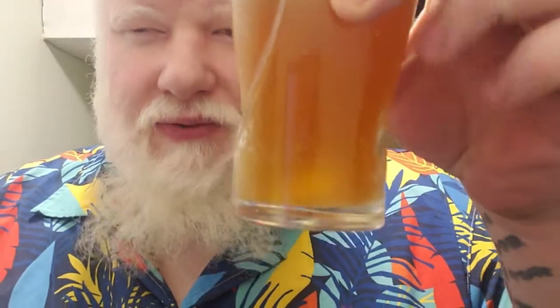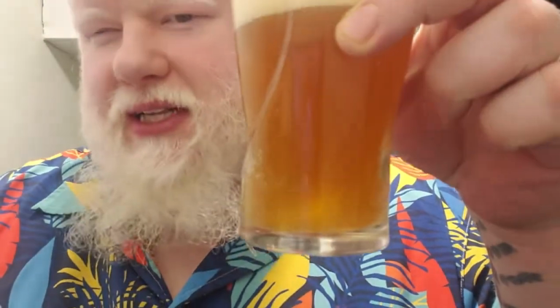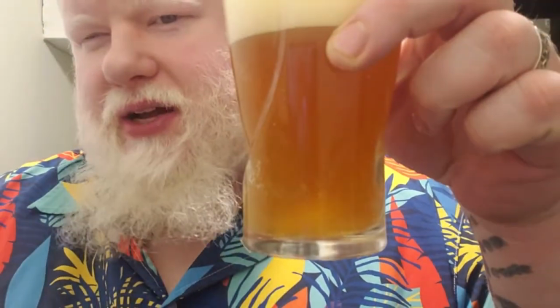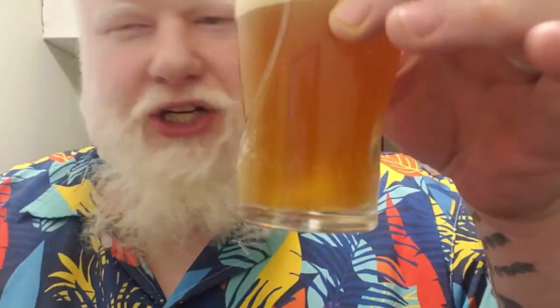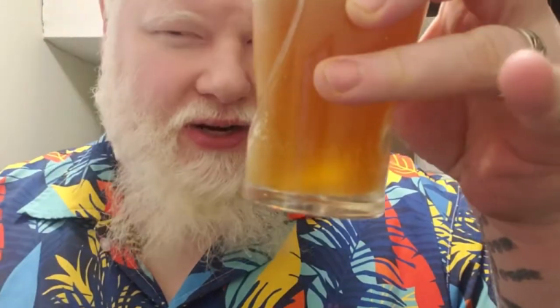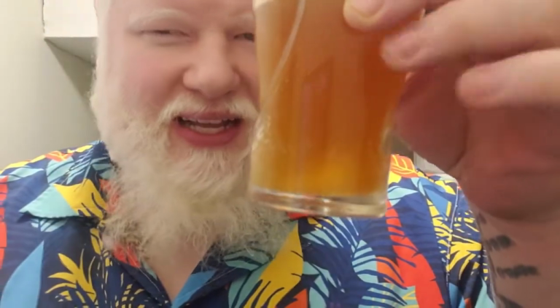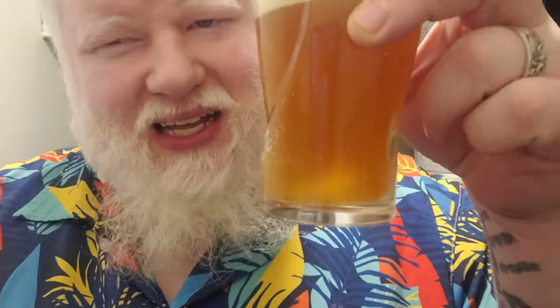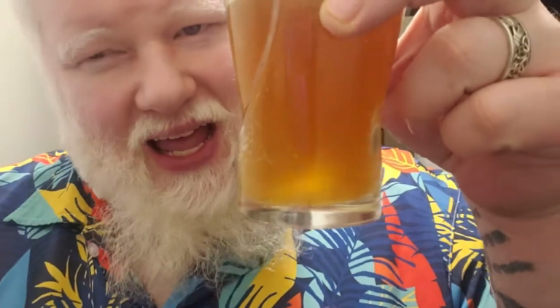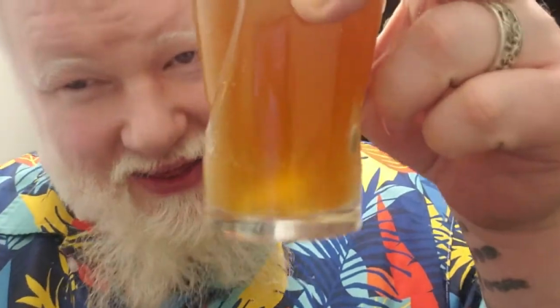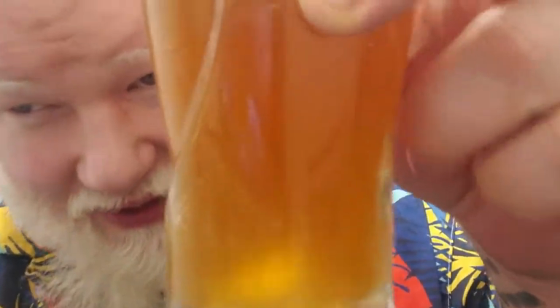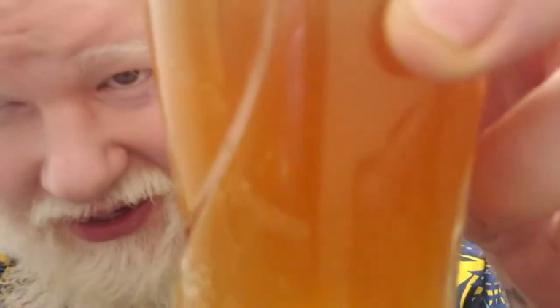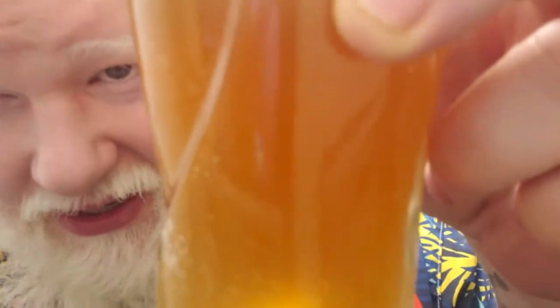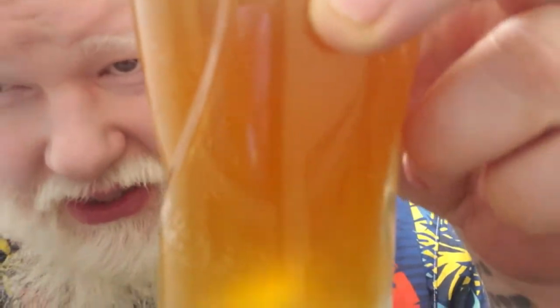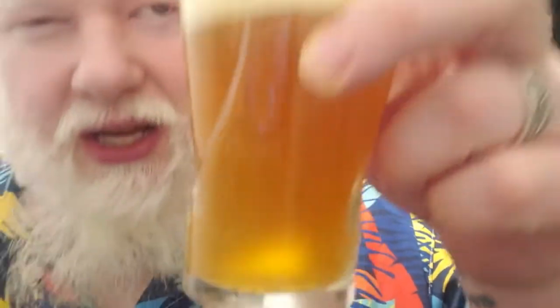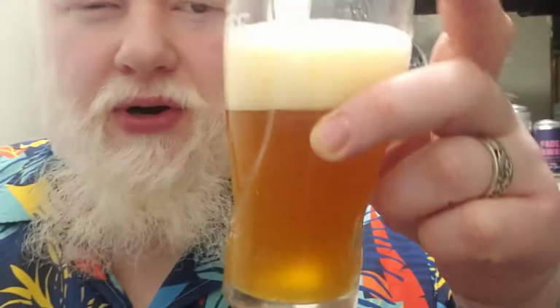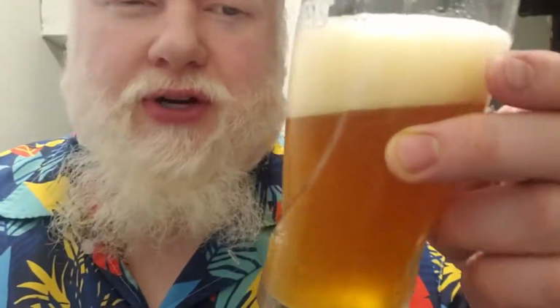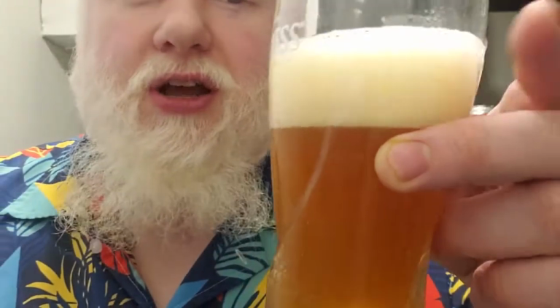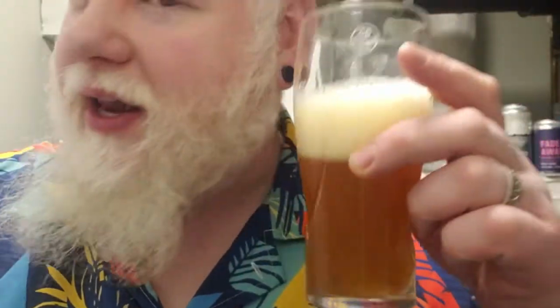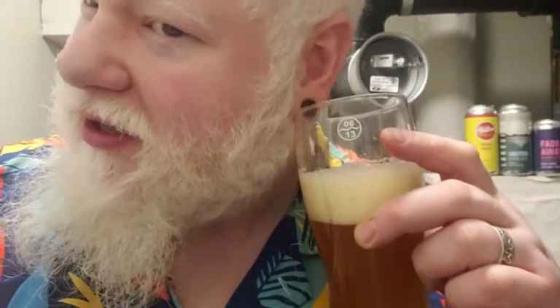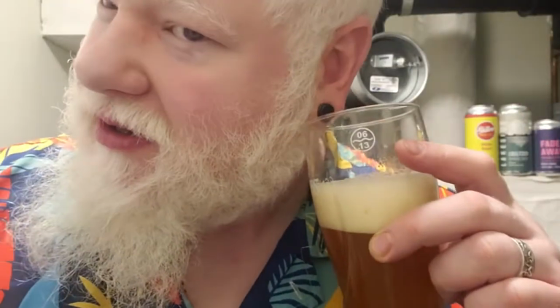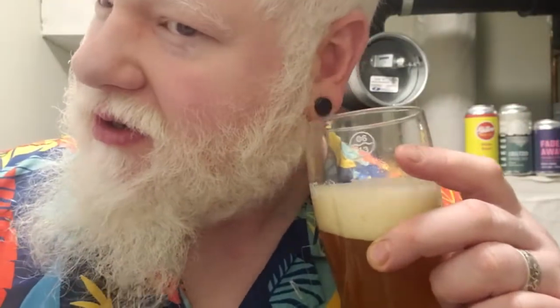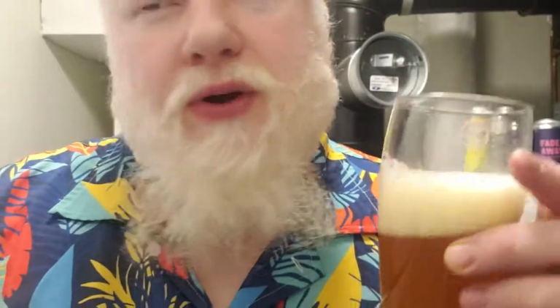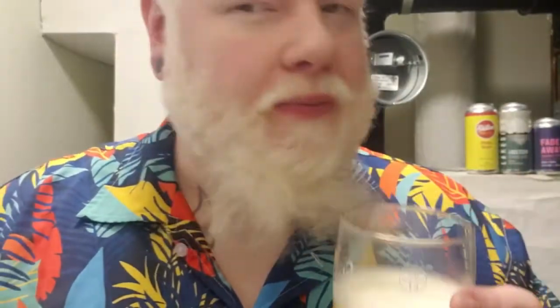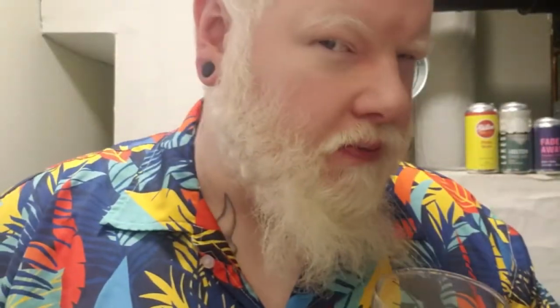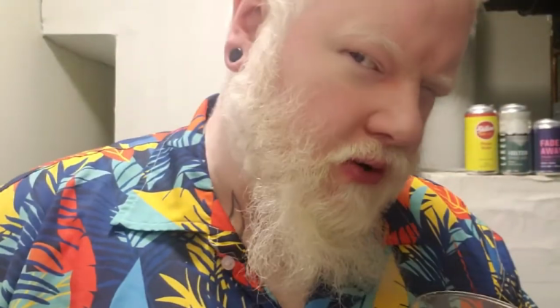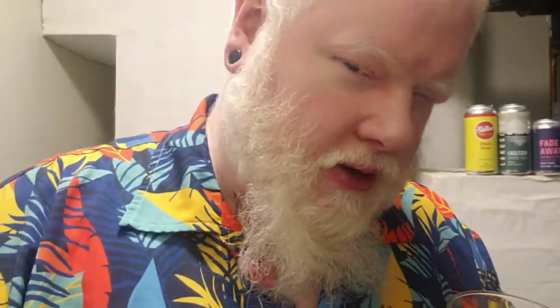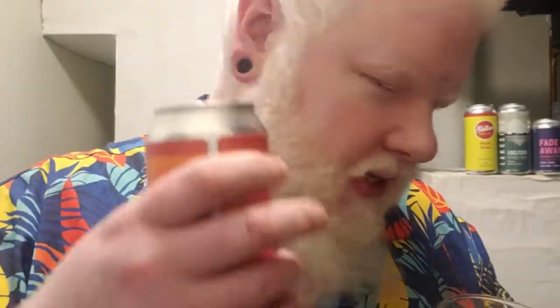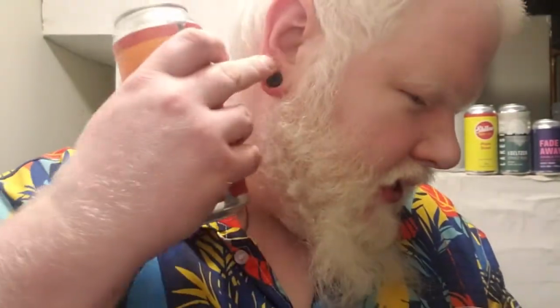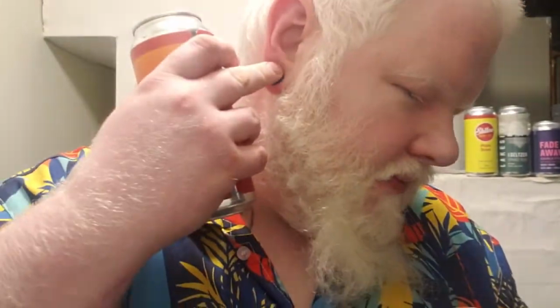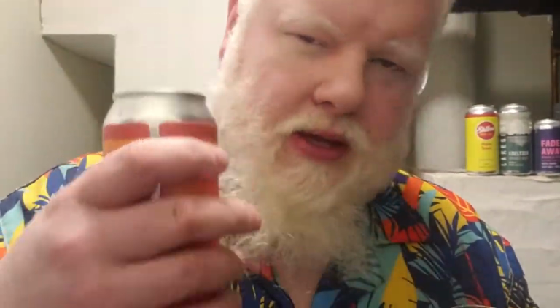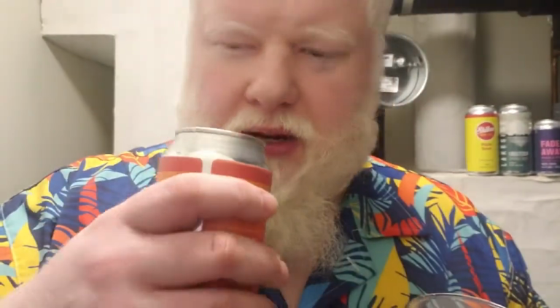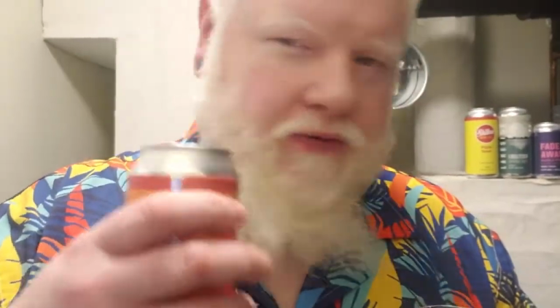Wouldn't say it's a blood orange color — it gets almost like a burnt orange. No real snap, crackle, and pop going there — sent out of the can.